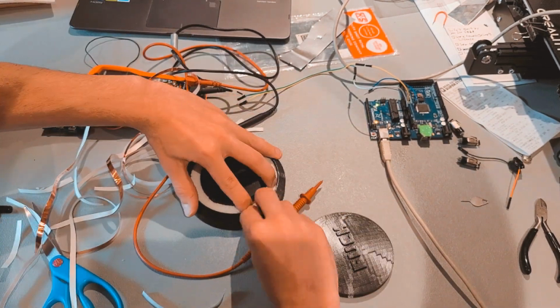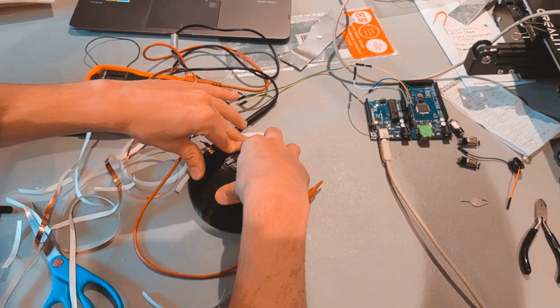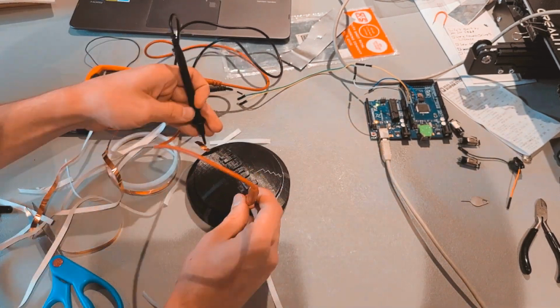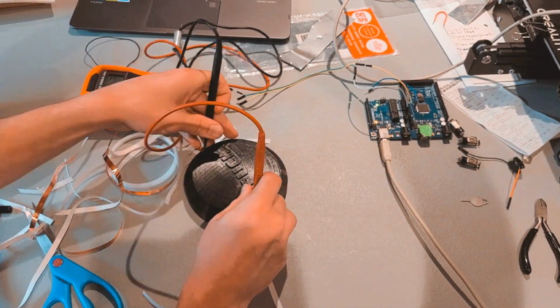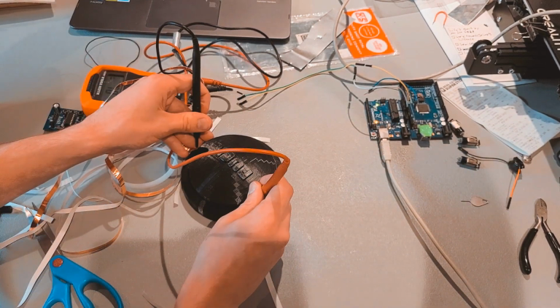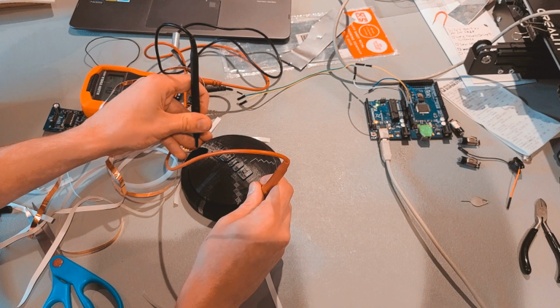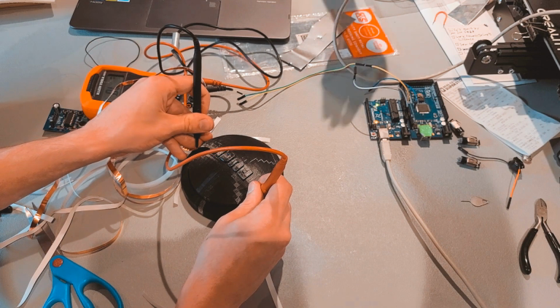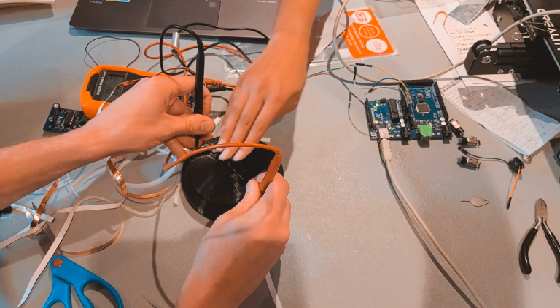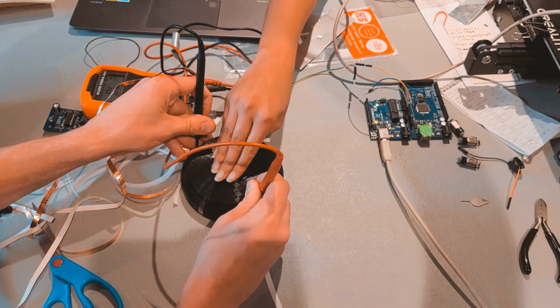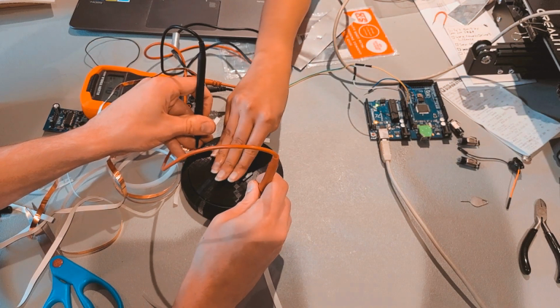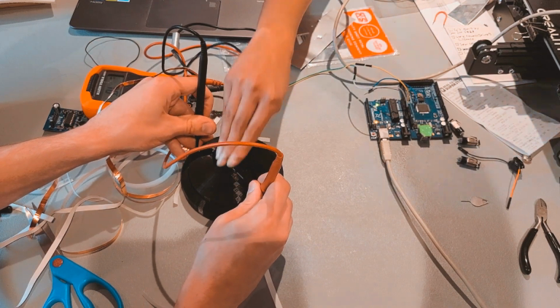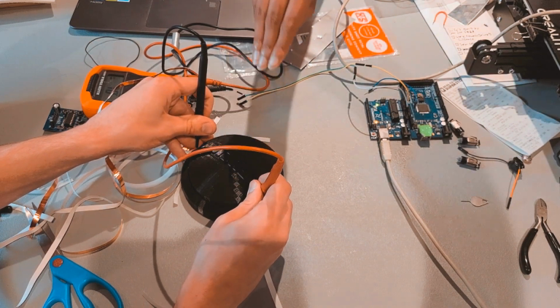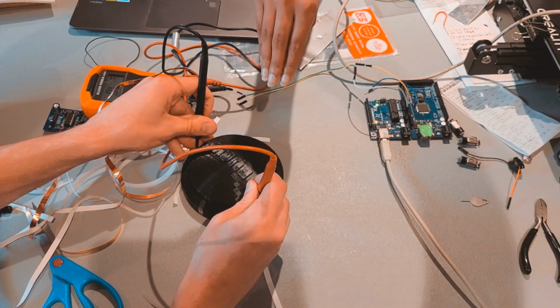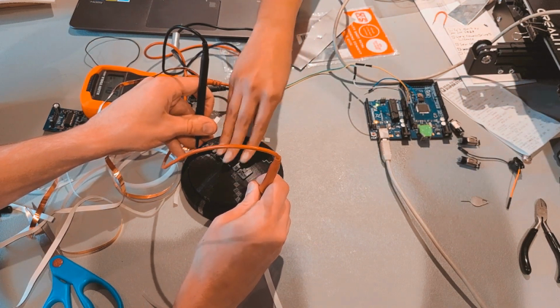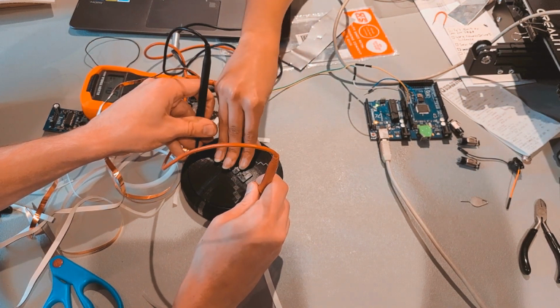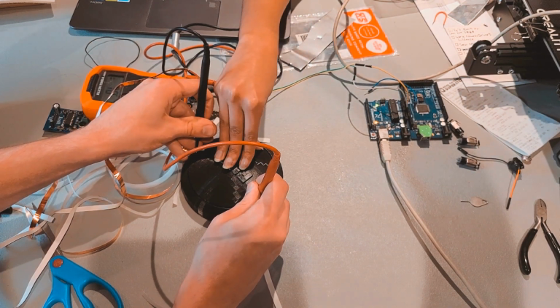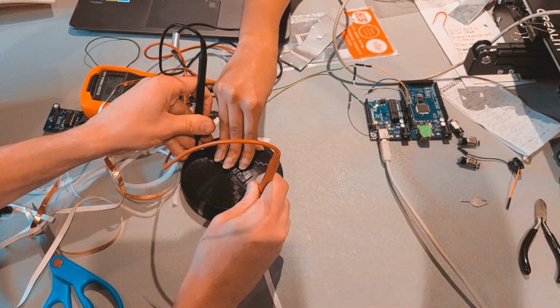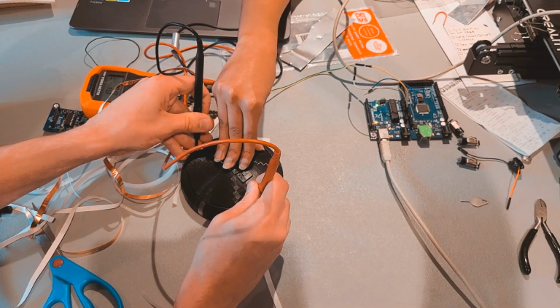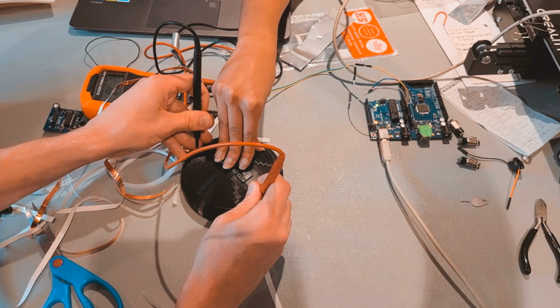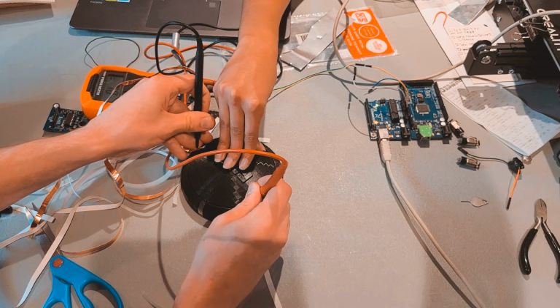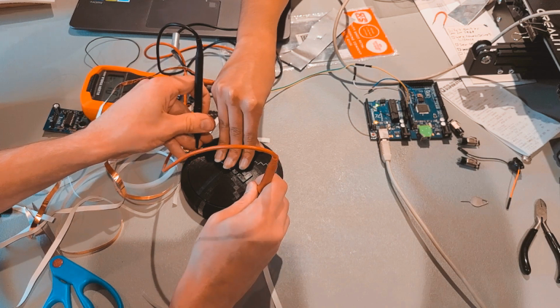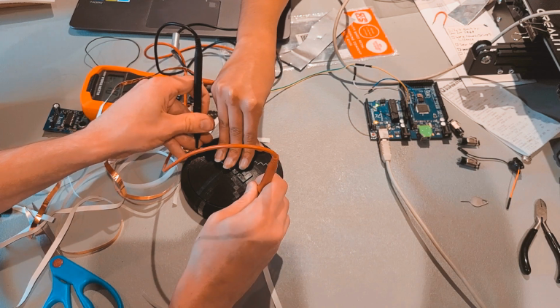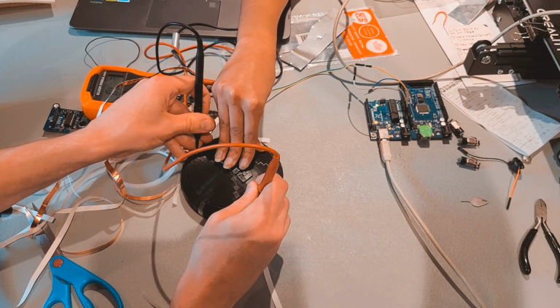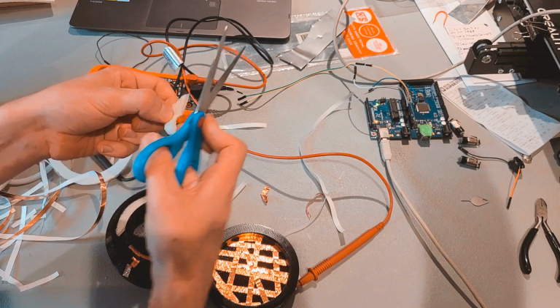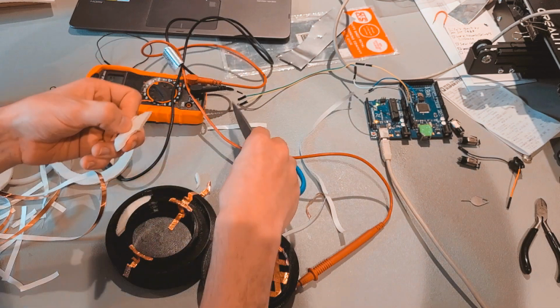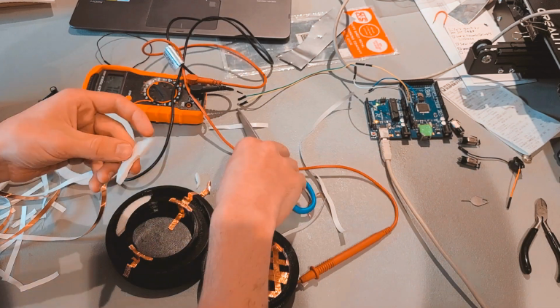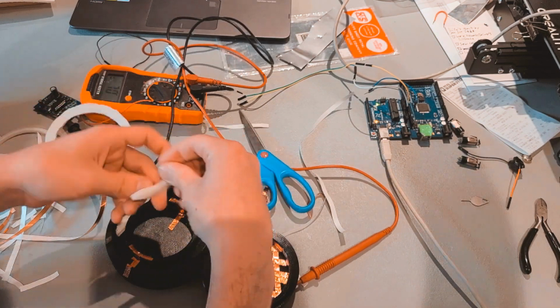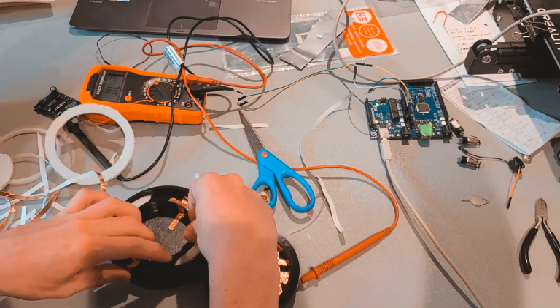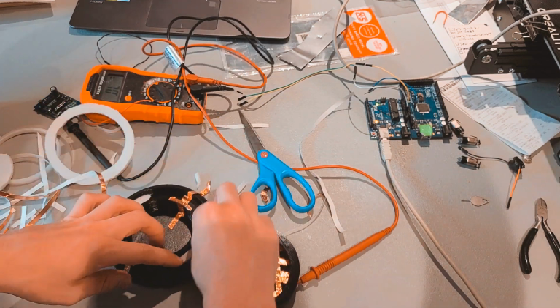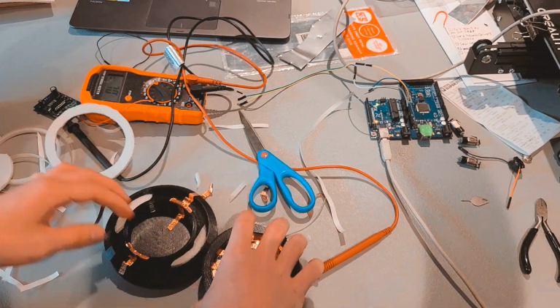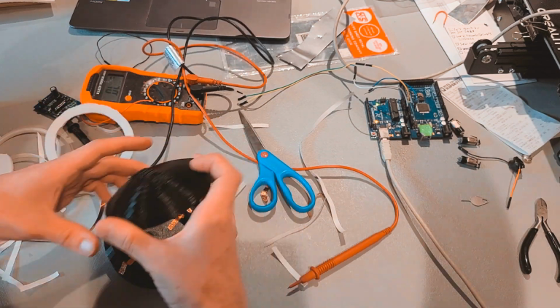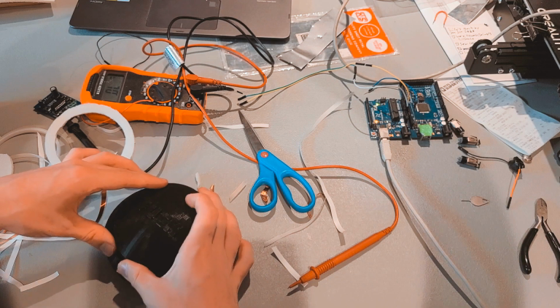Here I am testing it to check if the springitude is sufficiently squishy. It turns out that it is in fact too springy, and the contacts do not touch when the button is pressed. After replacing the foam ring with two small pads, it works like a charm.